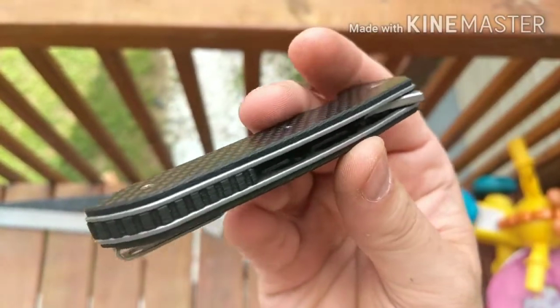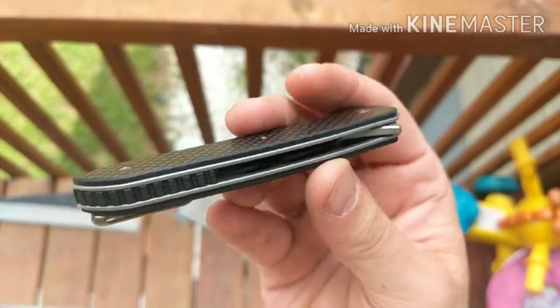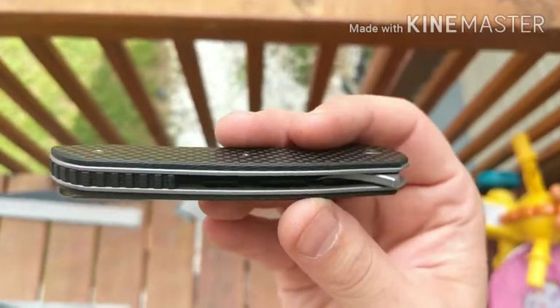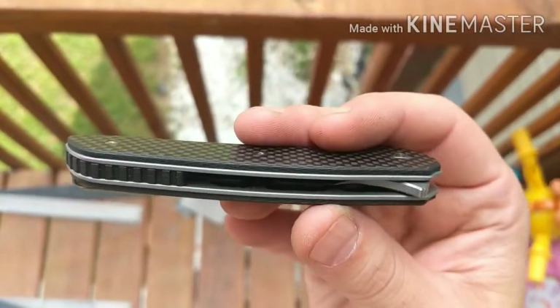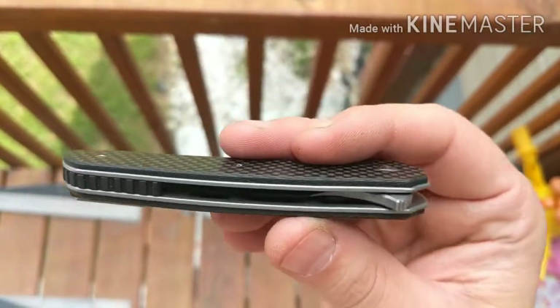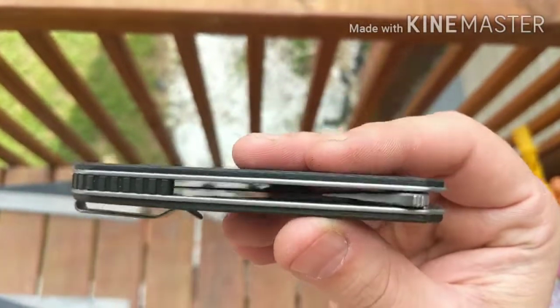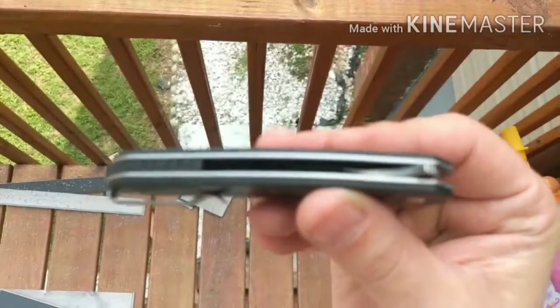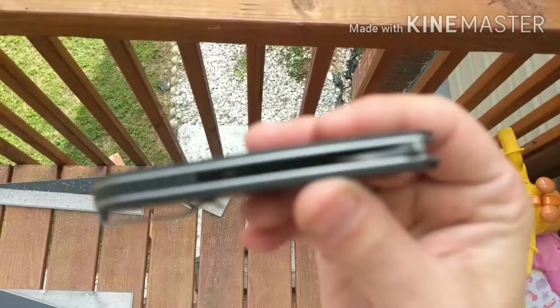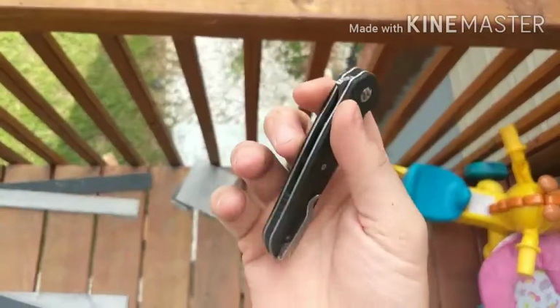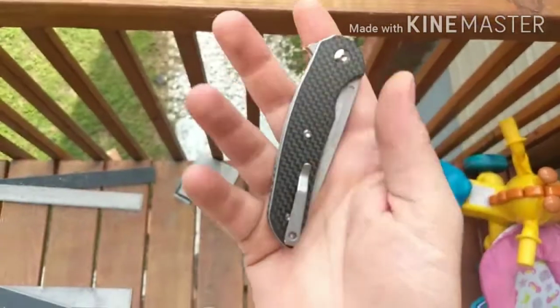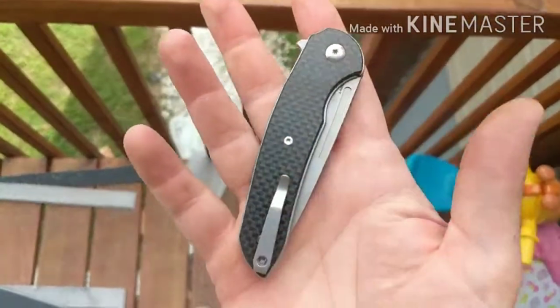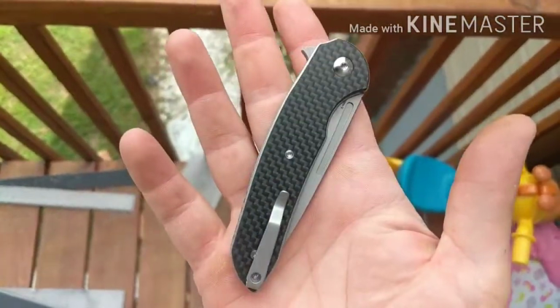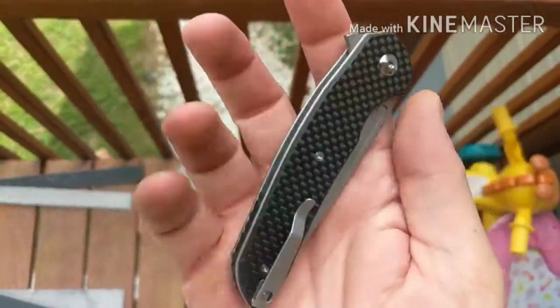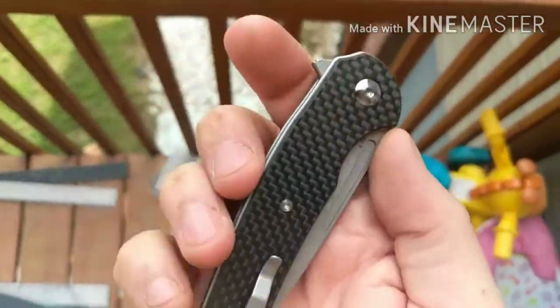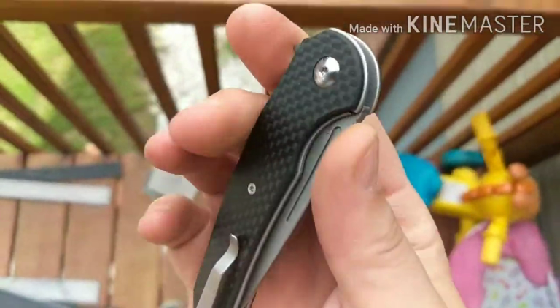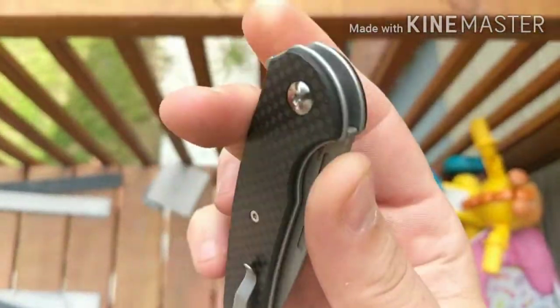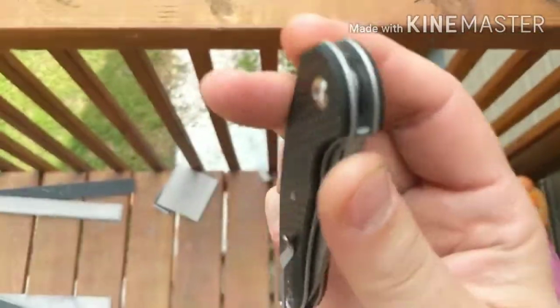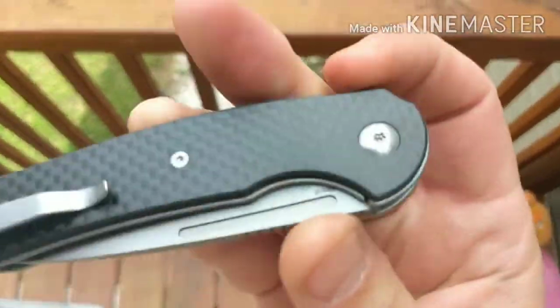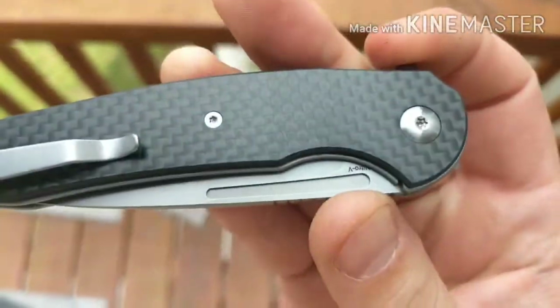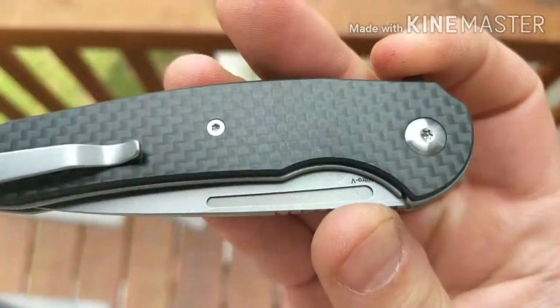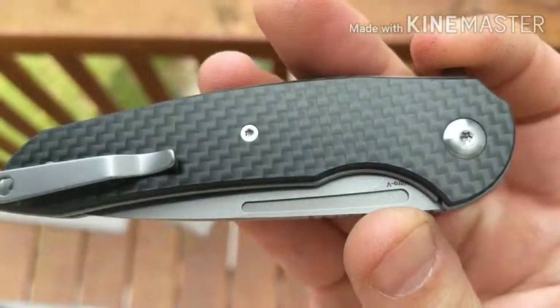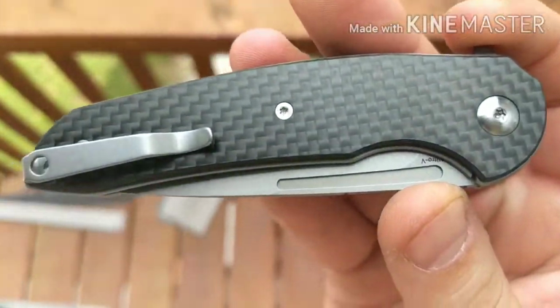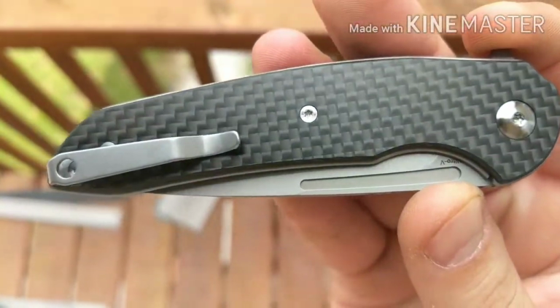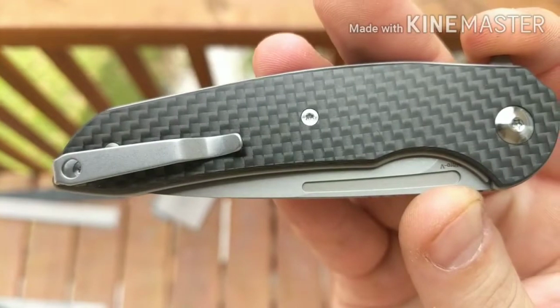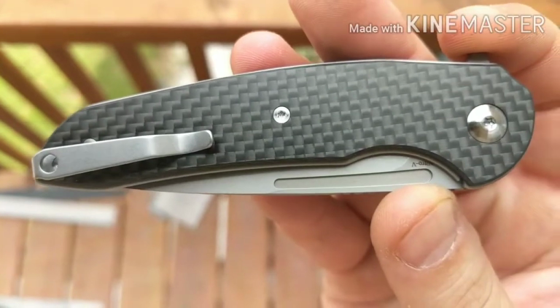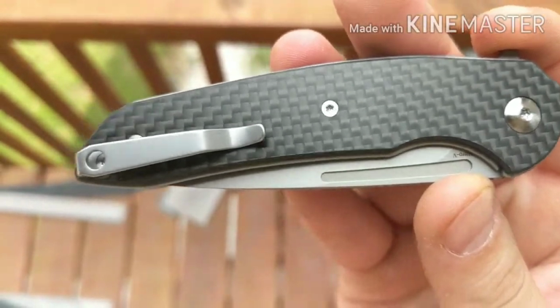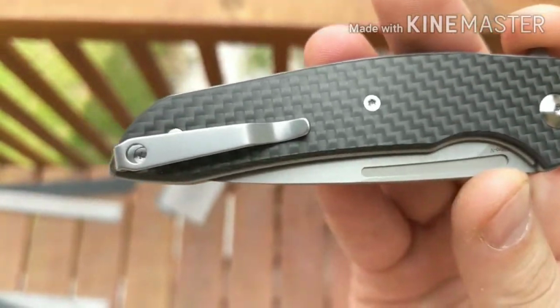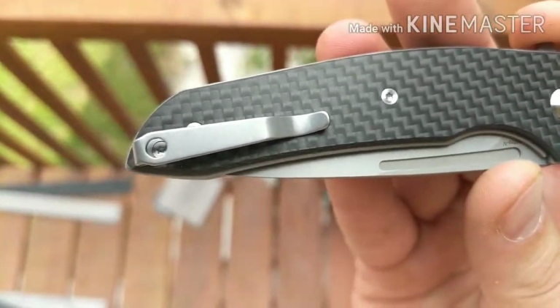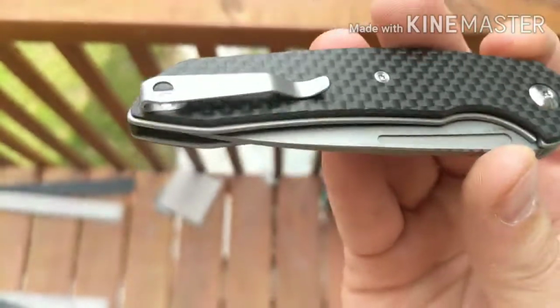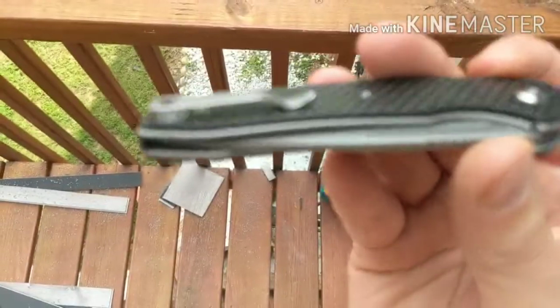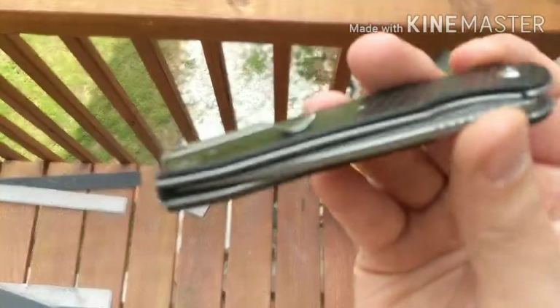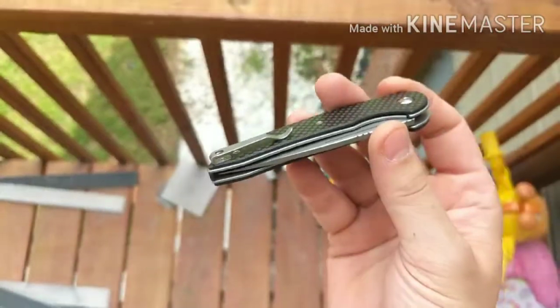There's skeletonization going on. I don't know if you can see that — I'll open up the knife here in a second. Nice hardware.